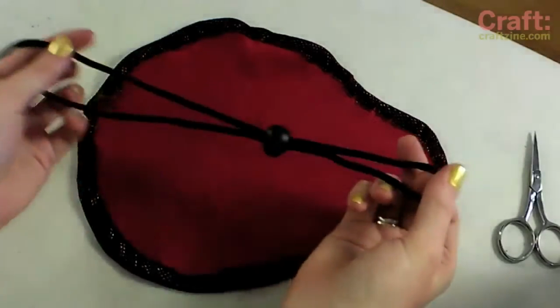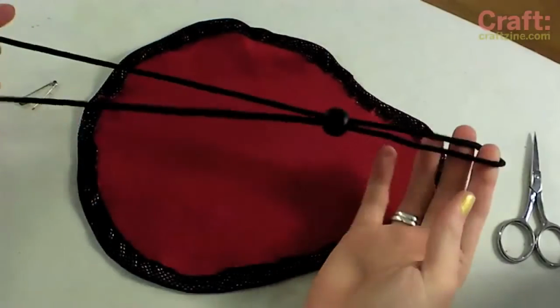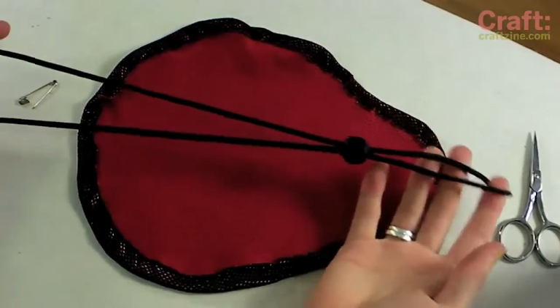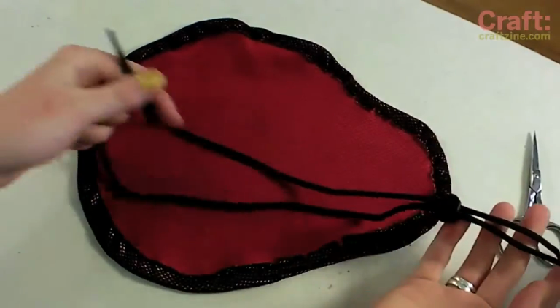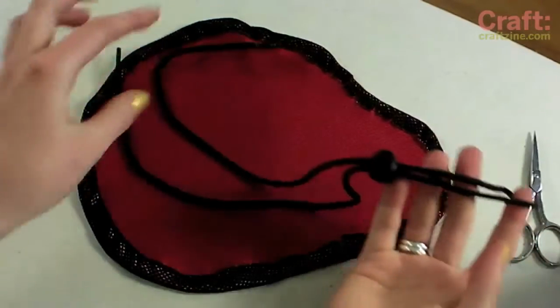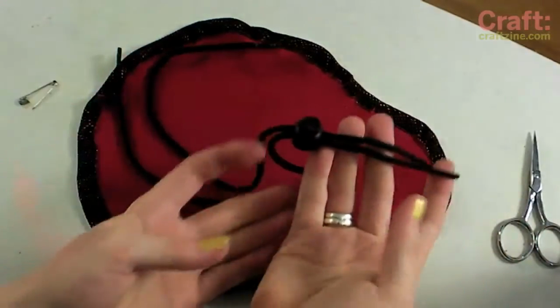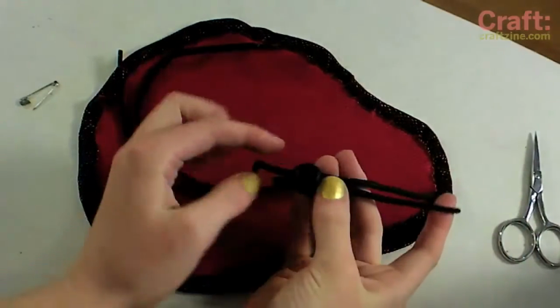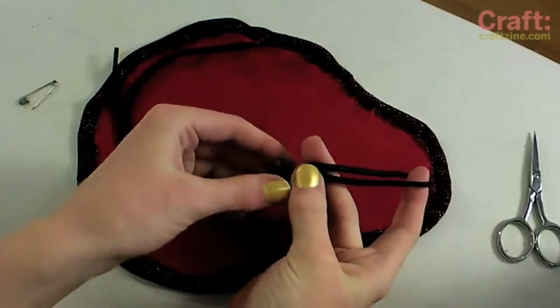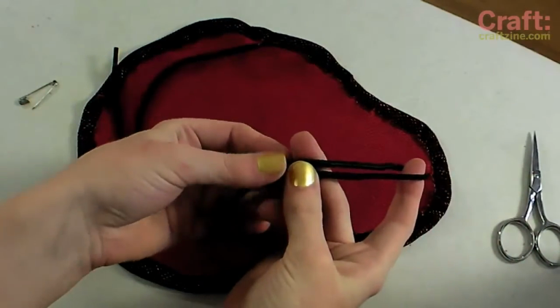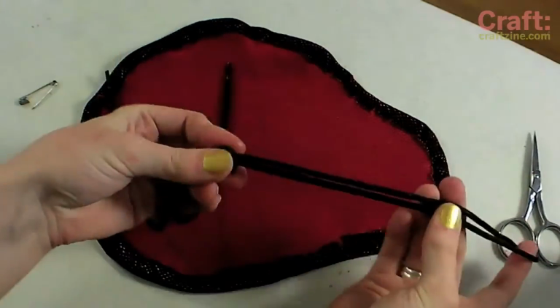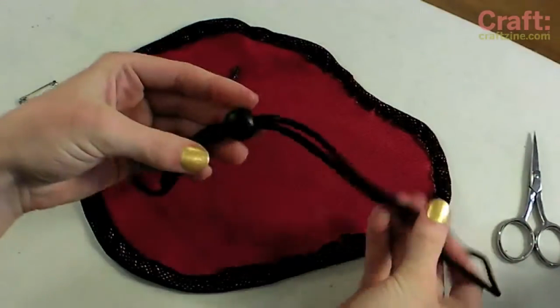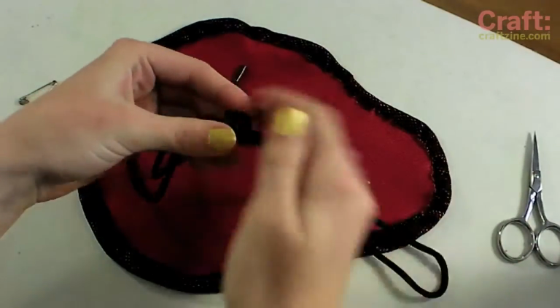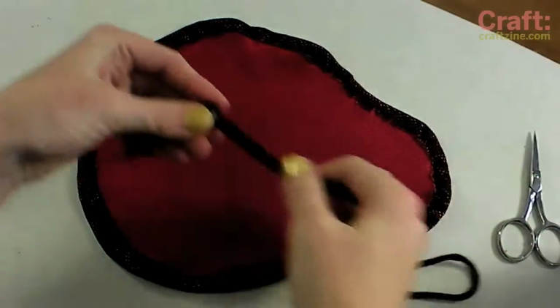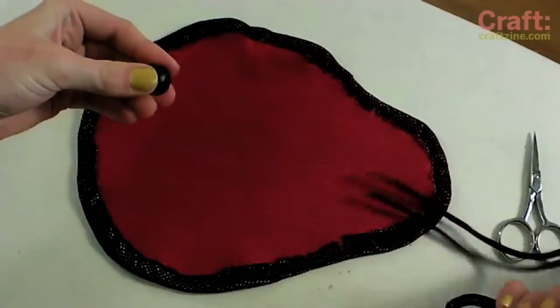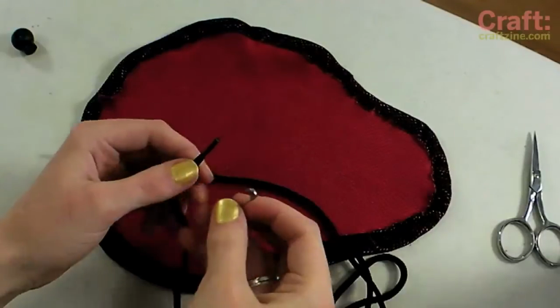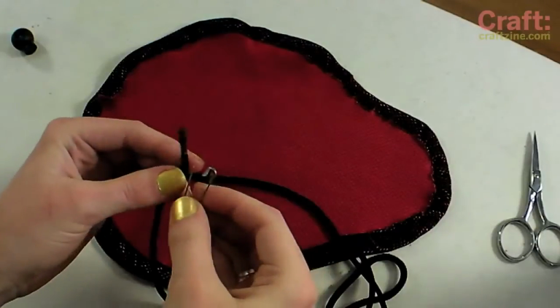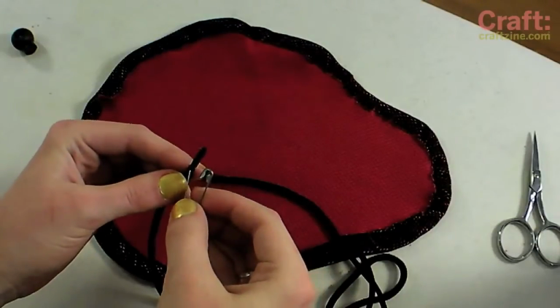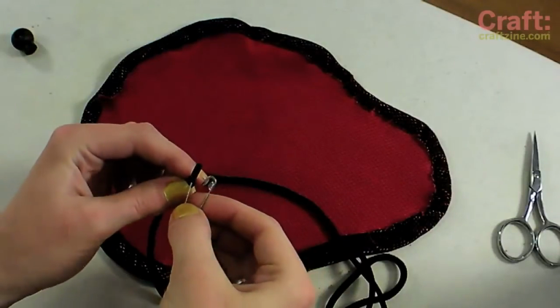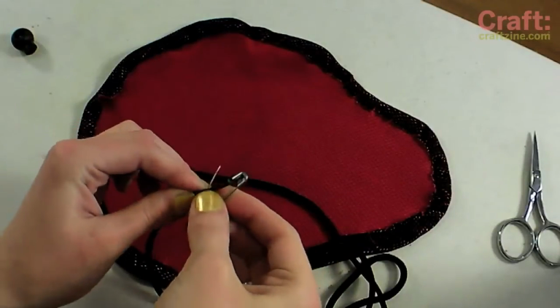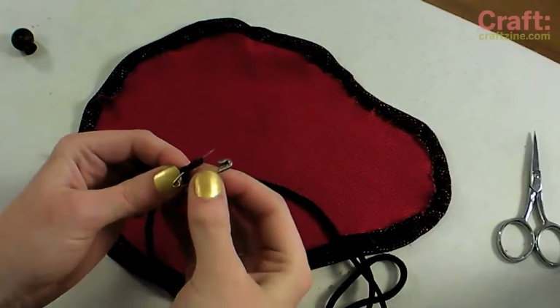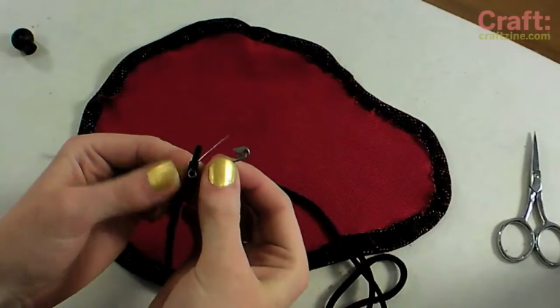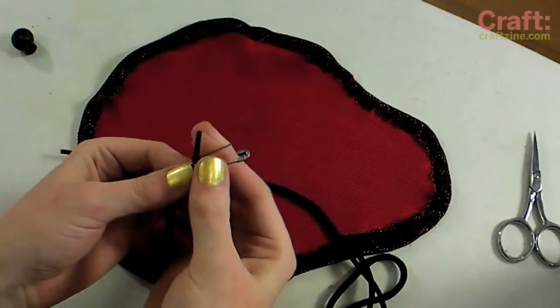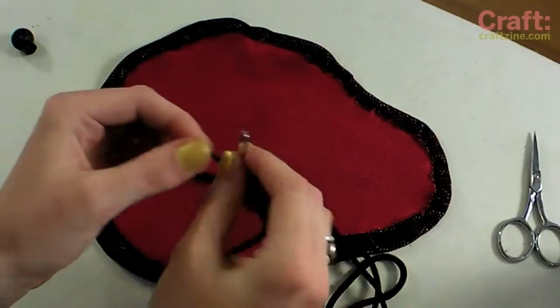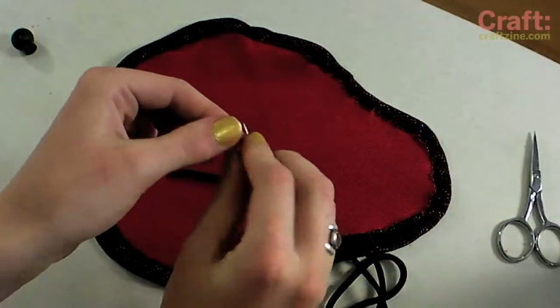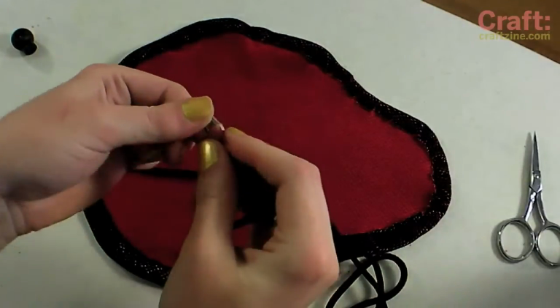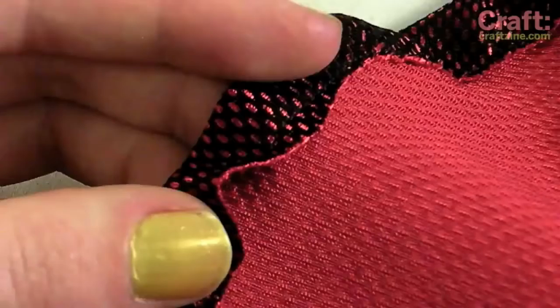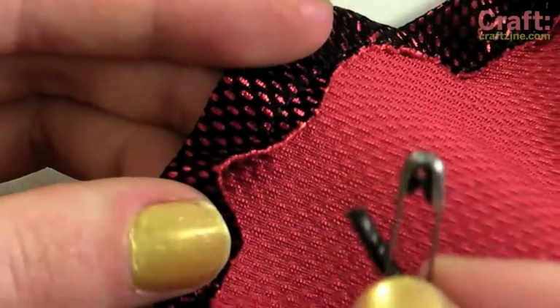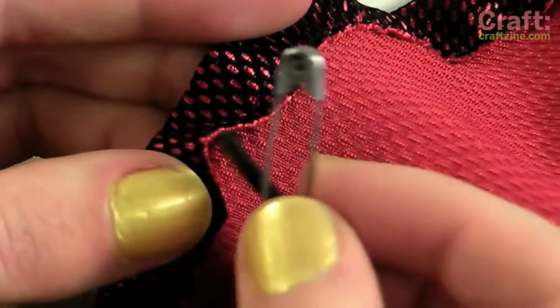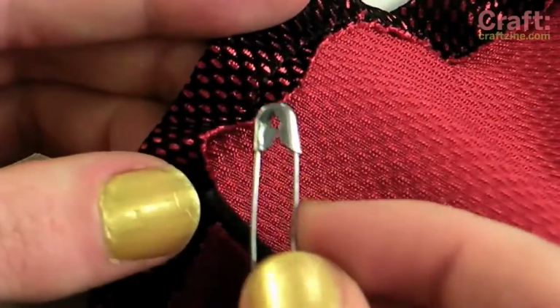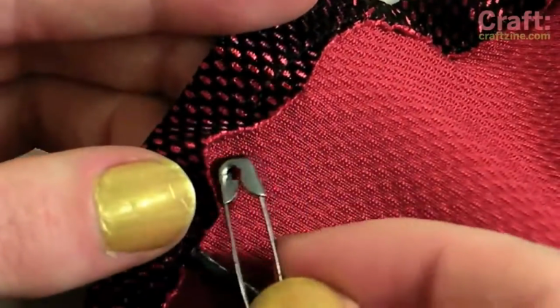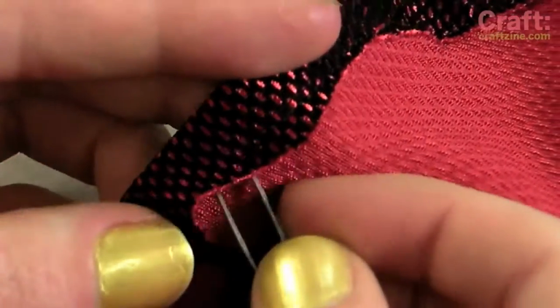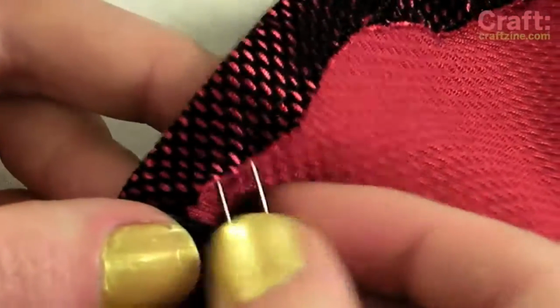I'm using an old conference lanyard as a drawstring since it has a convenient little spring-loaded plastic adjuster, but you could just as easily use an old shoelace or a small scrap of elastic. Use a safety pin to thread the drawstring through the casing.